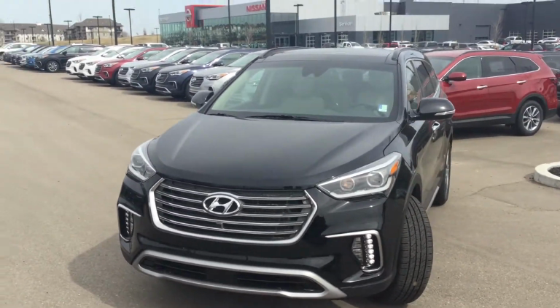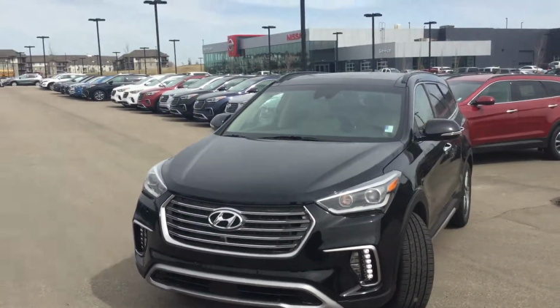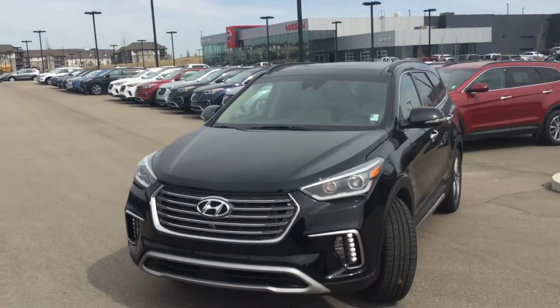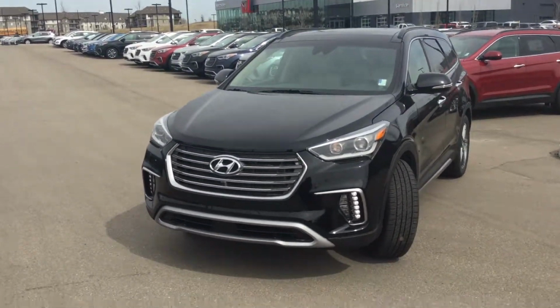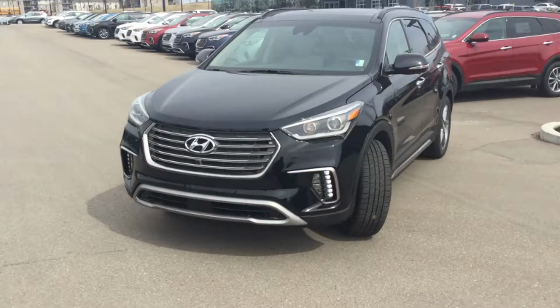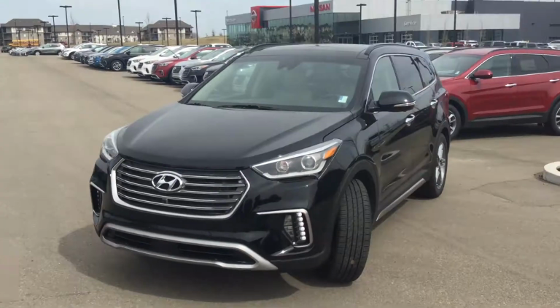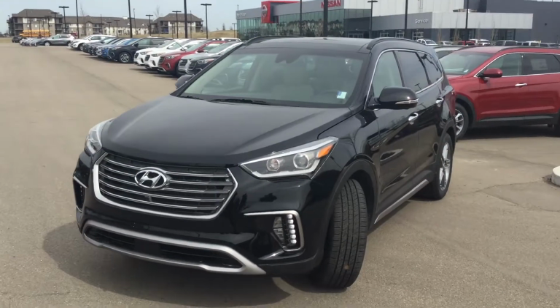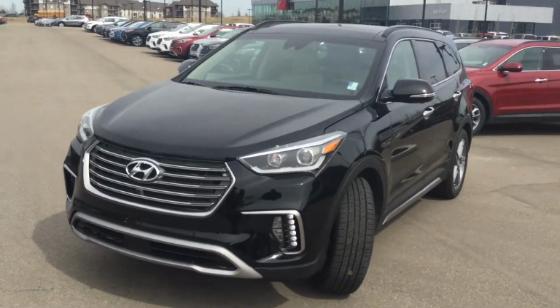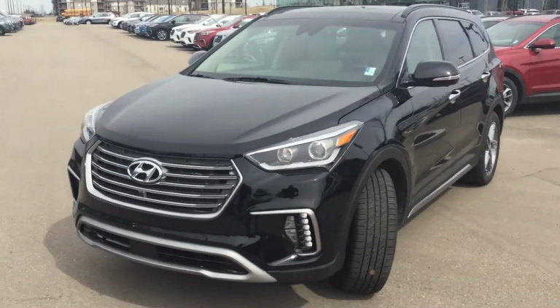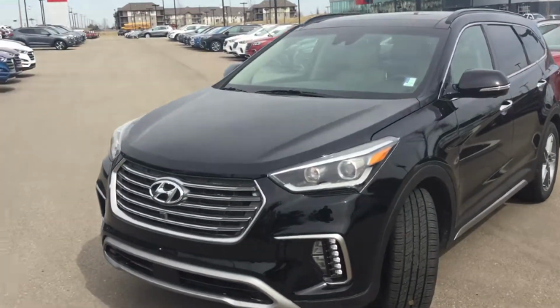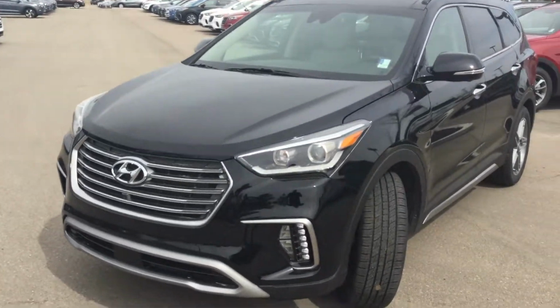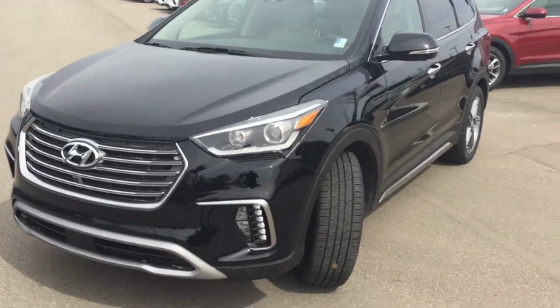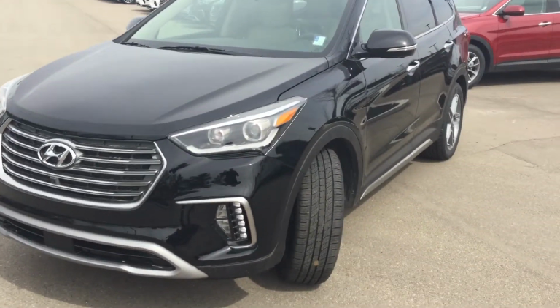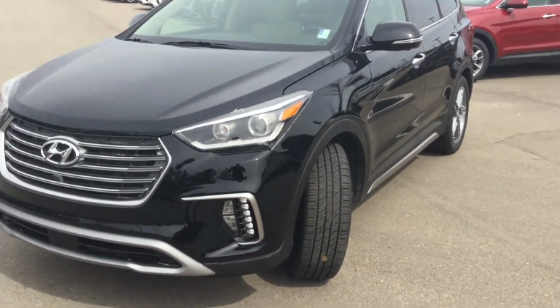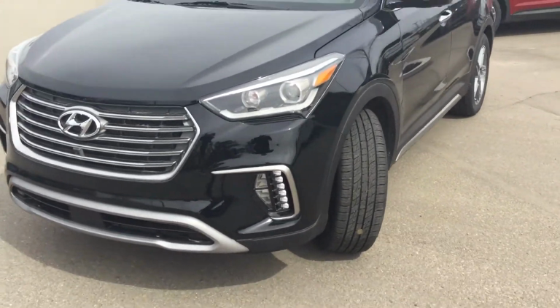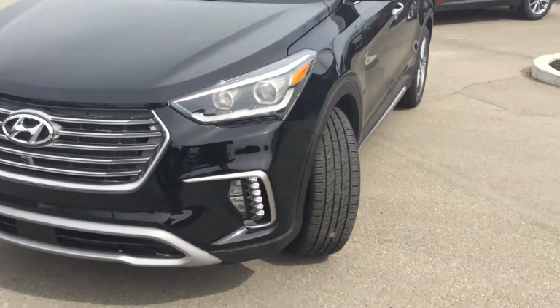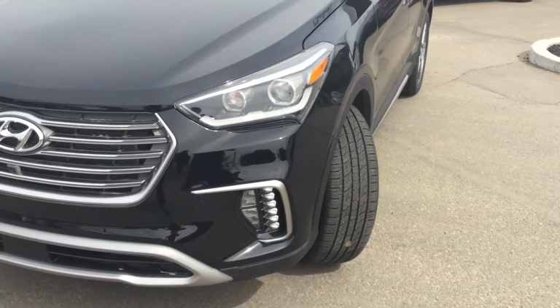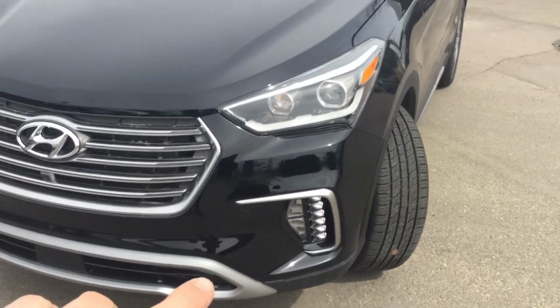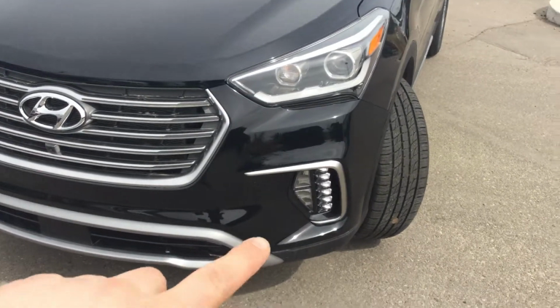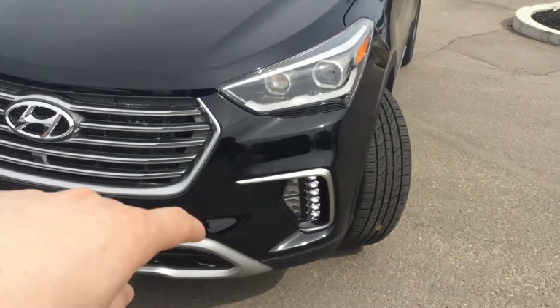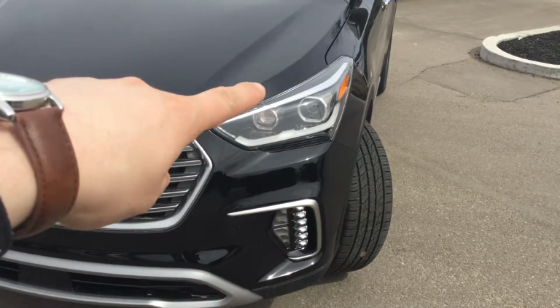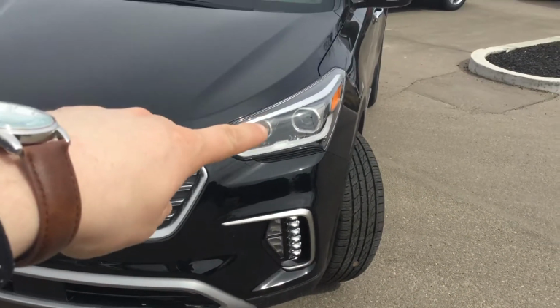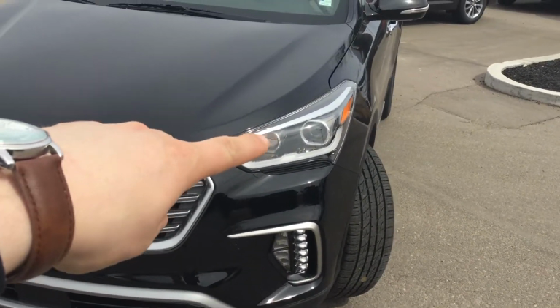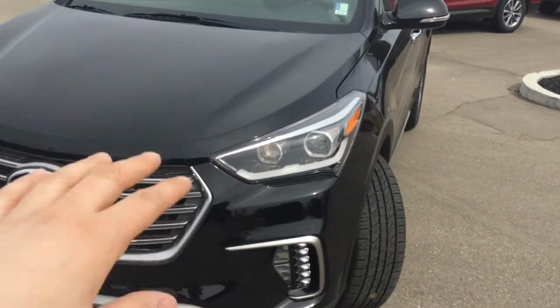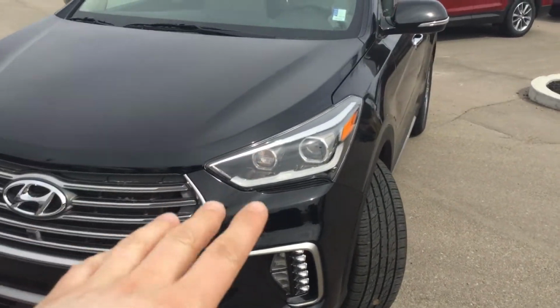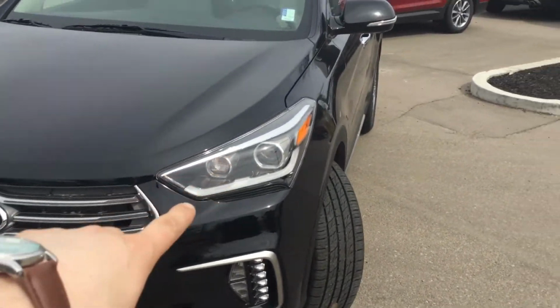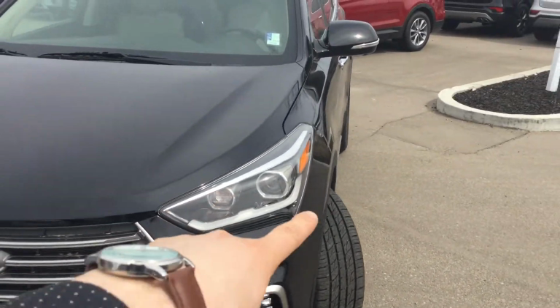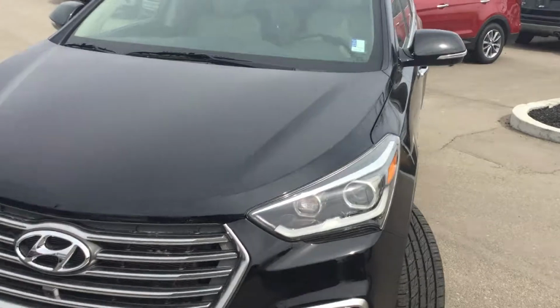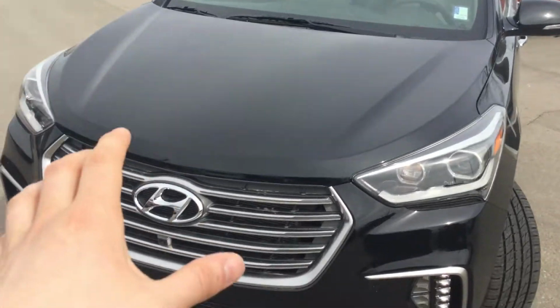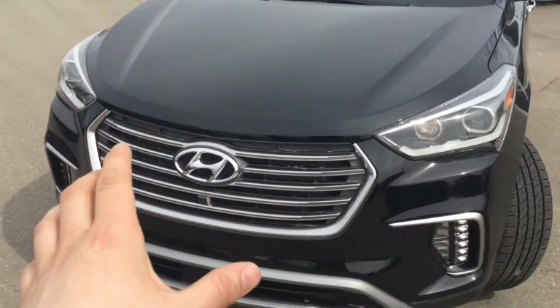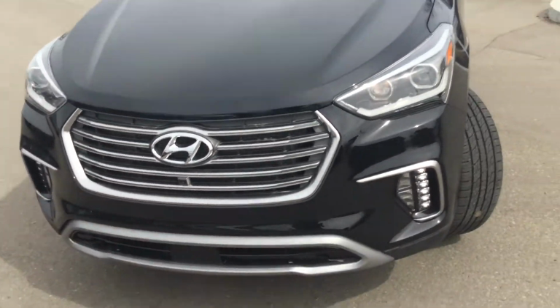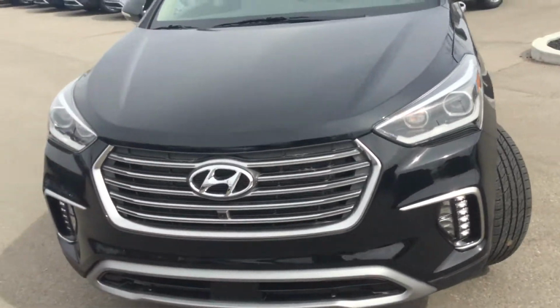Alright Brandon, so here we have our 2018 Santa Fe XL and this is our ultimate trim level — it's literally every option you could possibly want. First thing you'll notice: LED daytime running lights at the bottom, automatic LED headlights right here with a nice strip coming across, and a big front chrome grille for that nice sporty look.